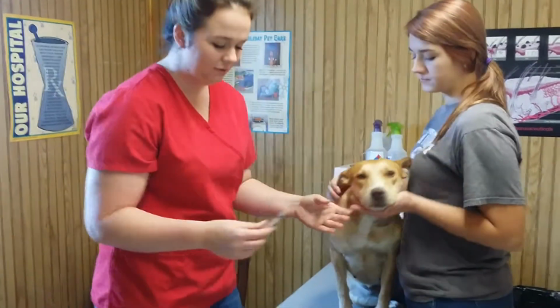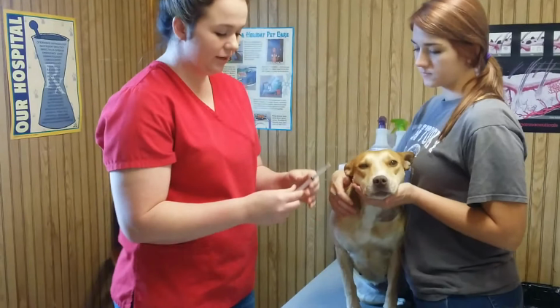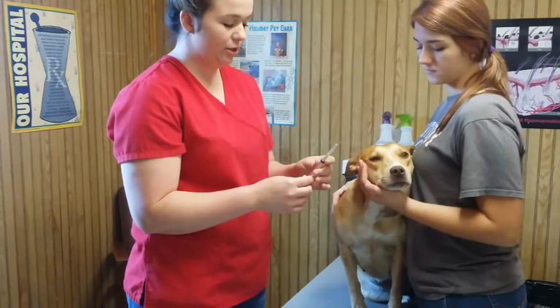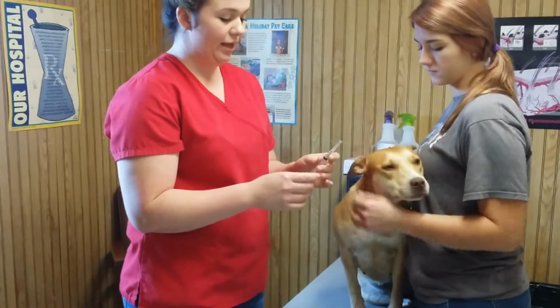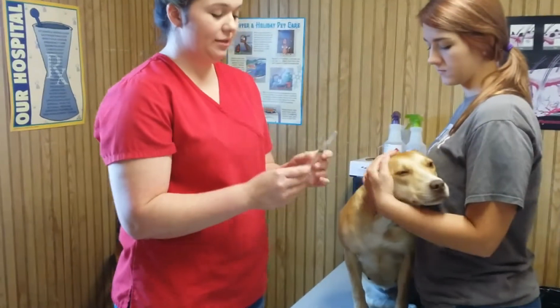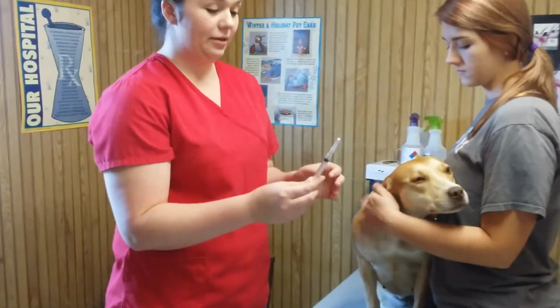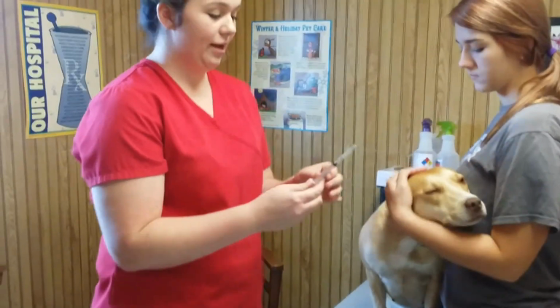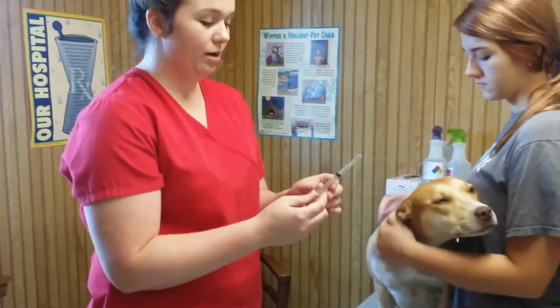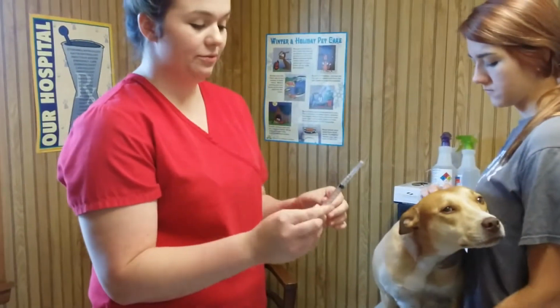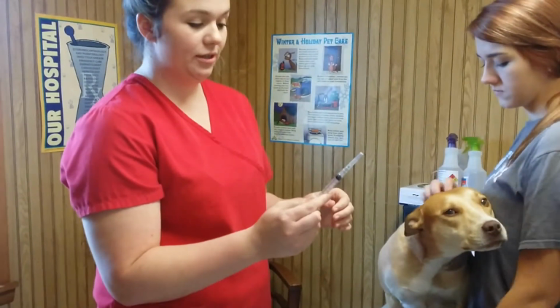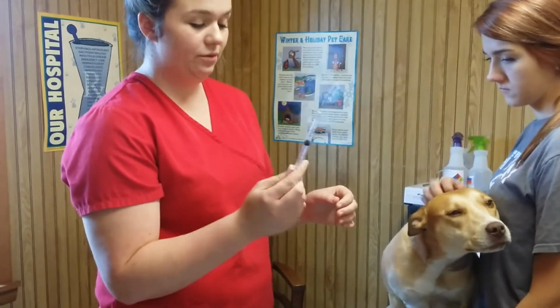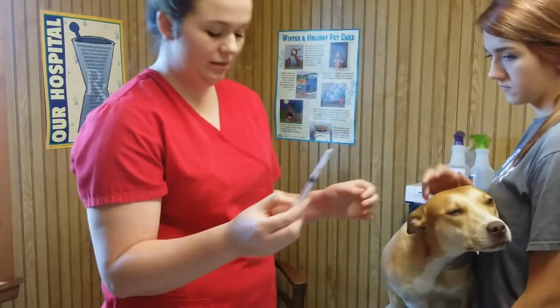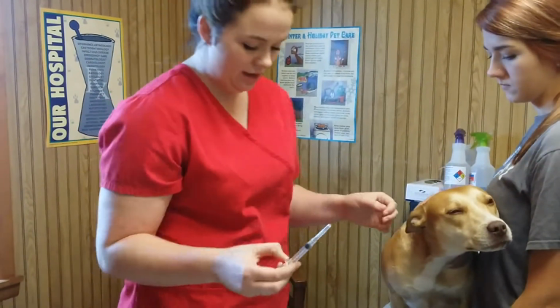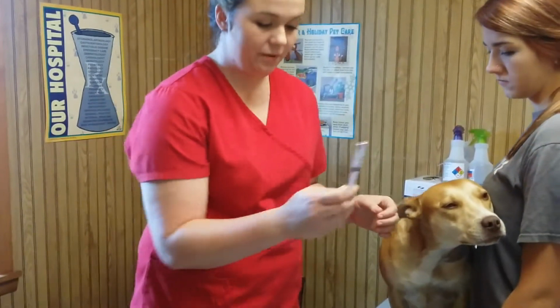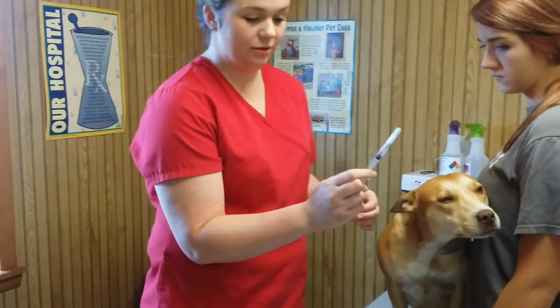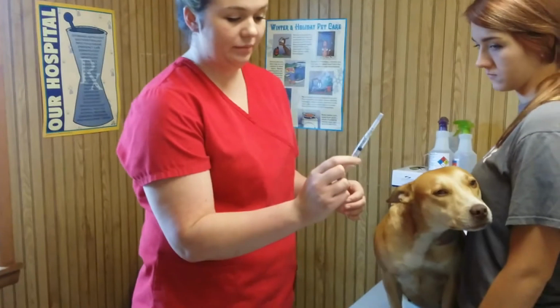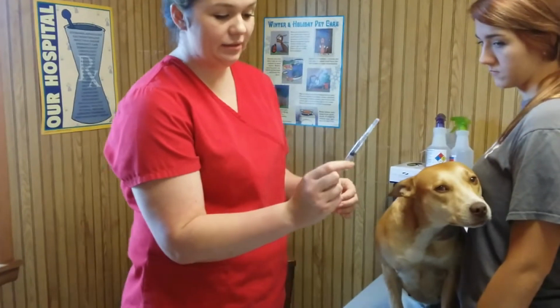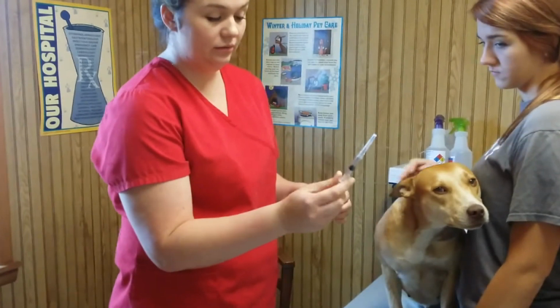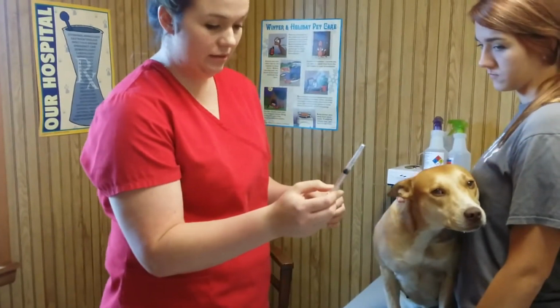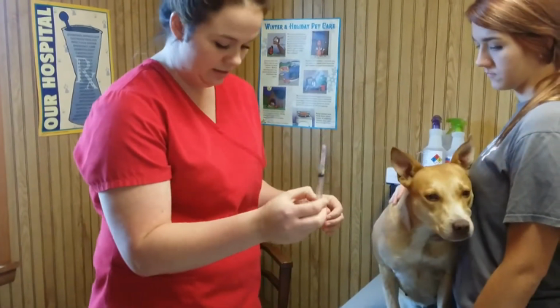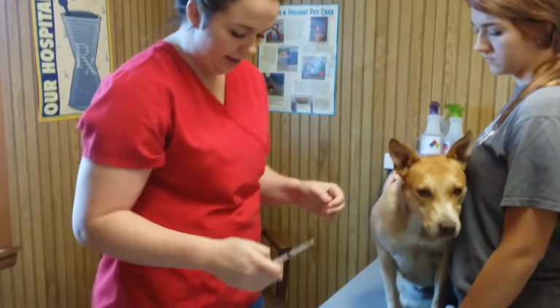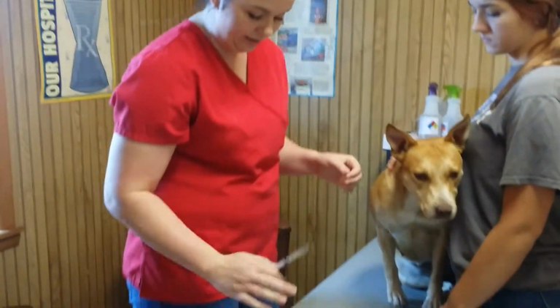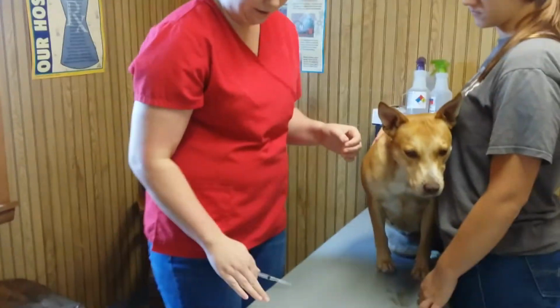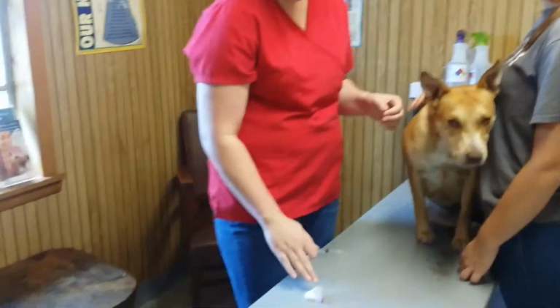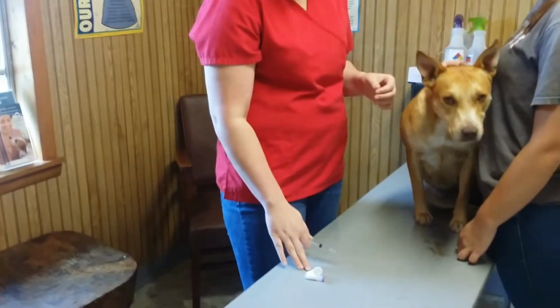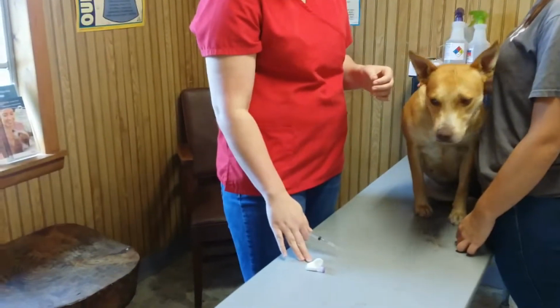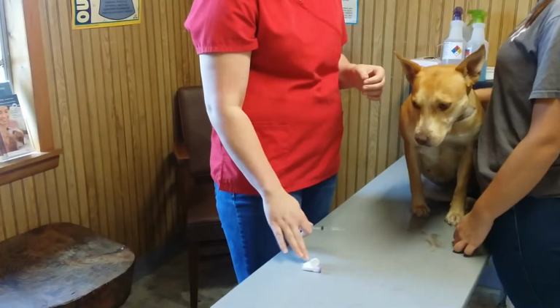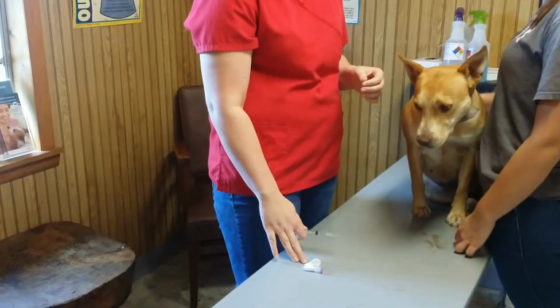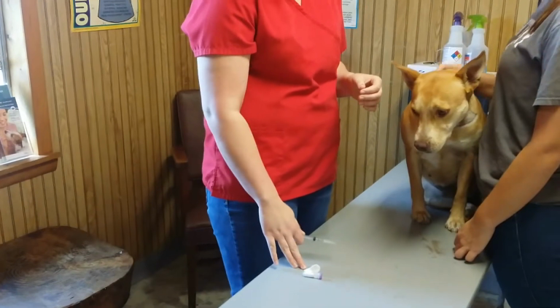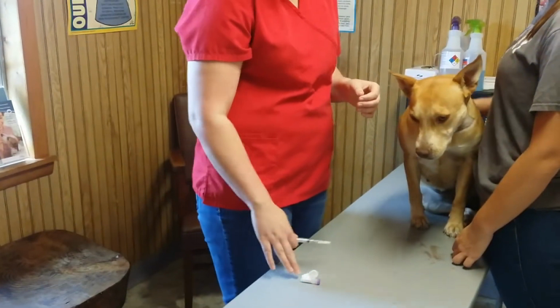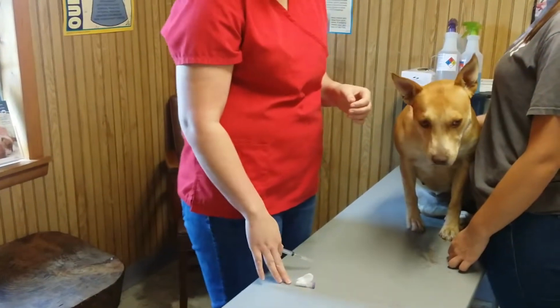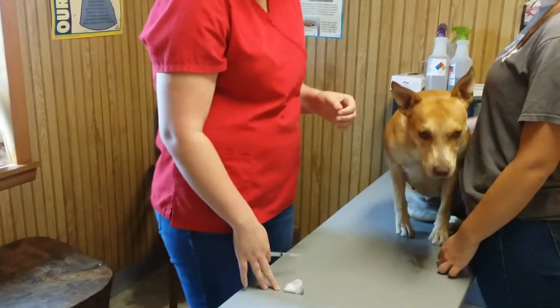First thing I'm going to do is make sure that I have the proper syringe and needle. I'm also going to break my seal. And I have an alcohol cotton ball here and my blow tube.